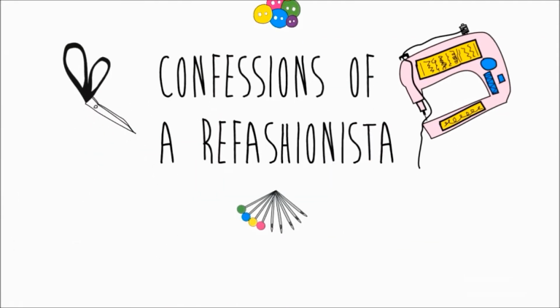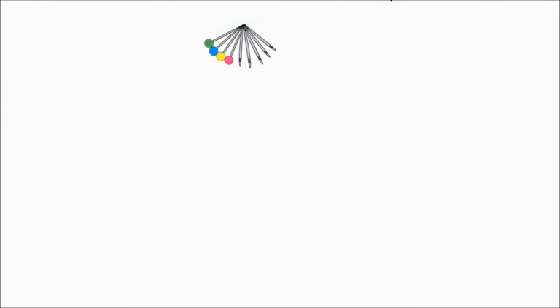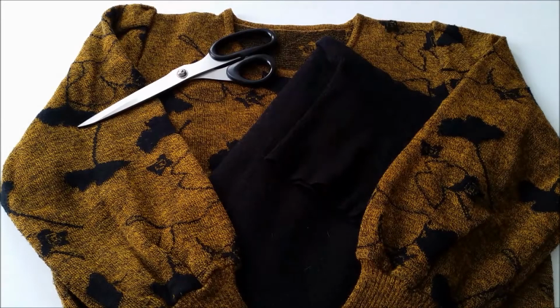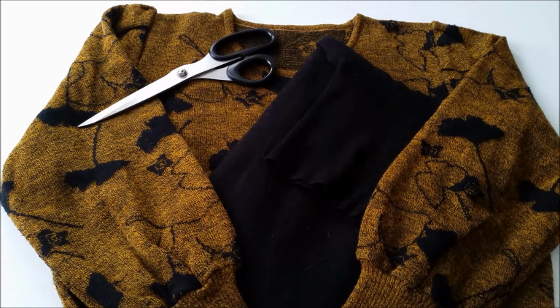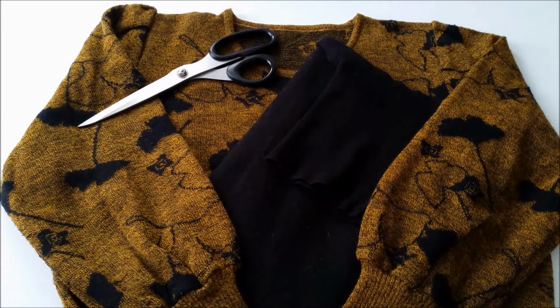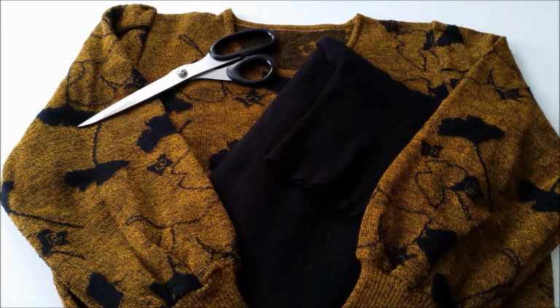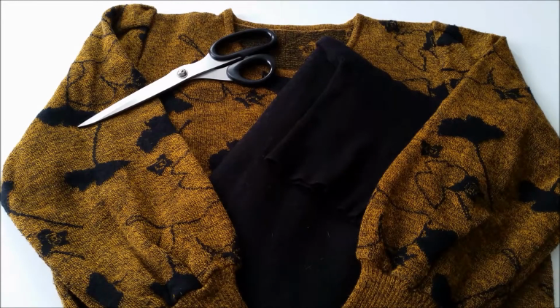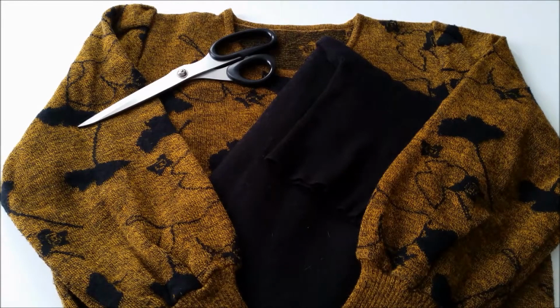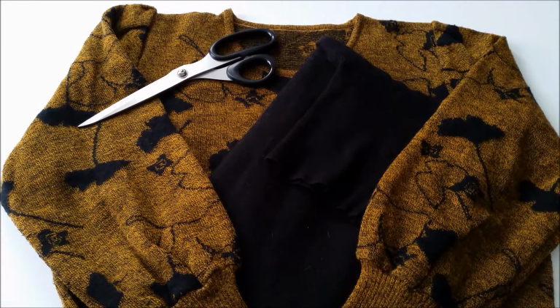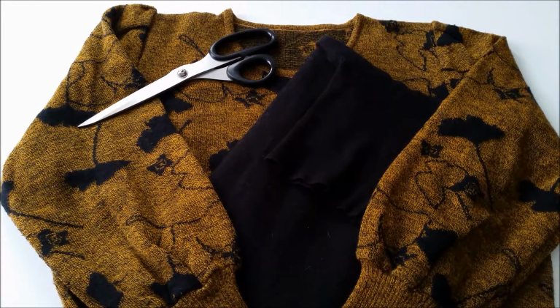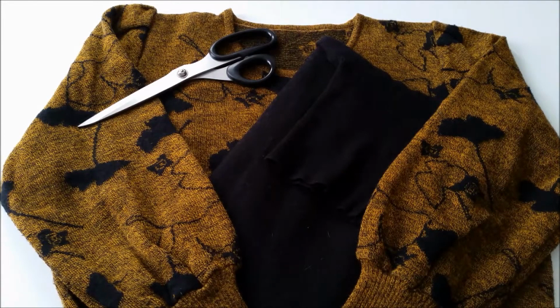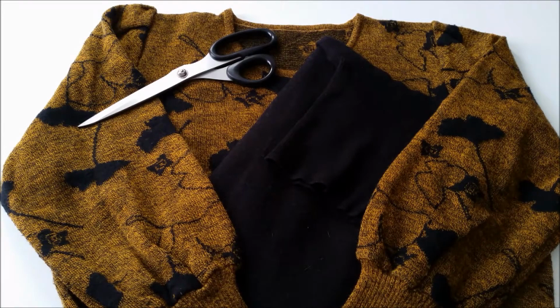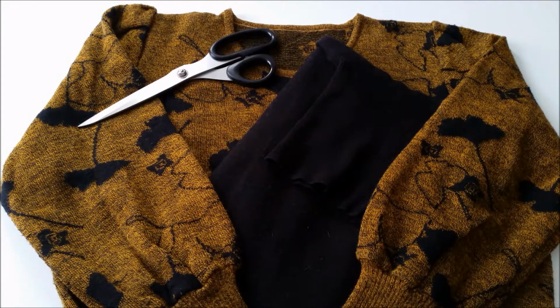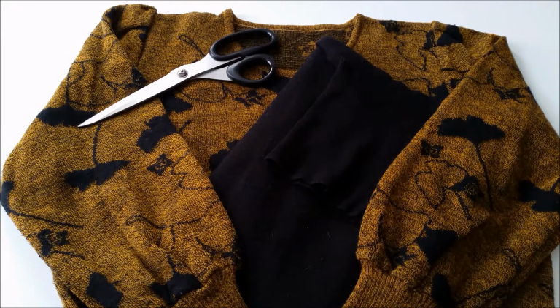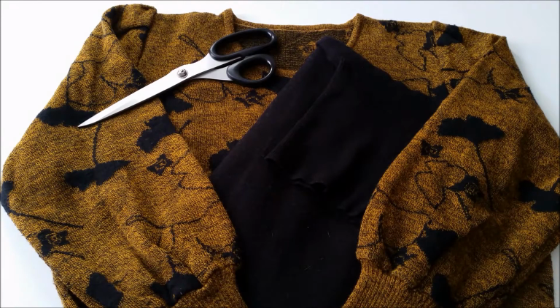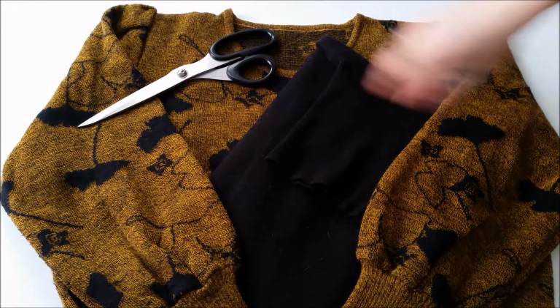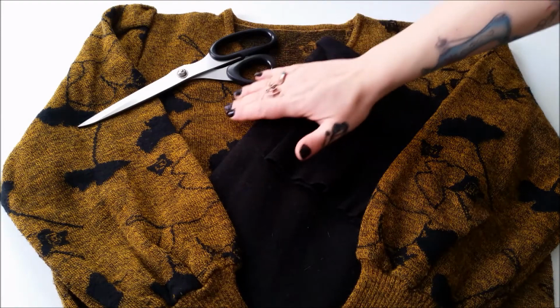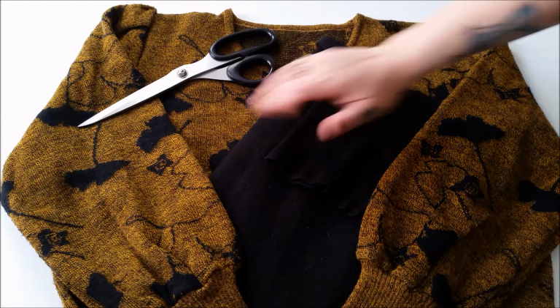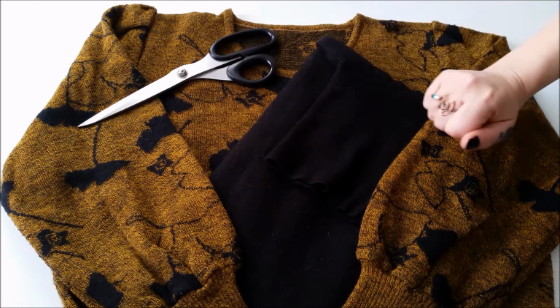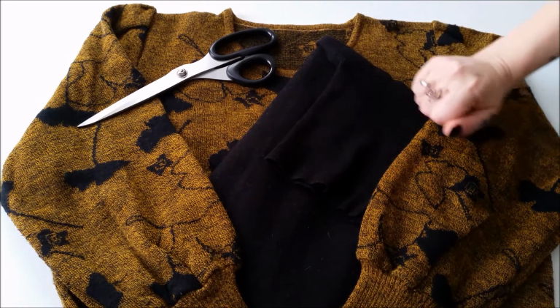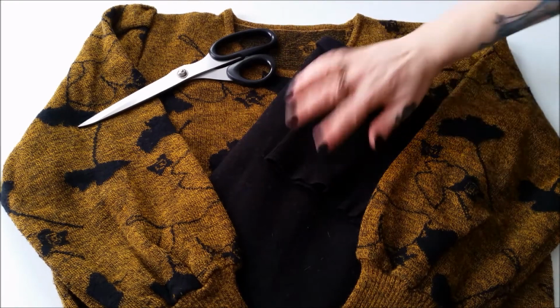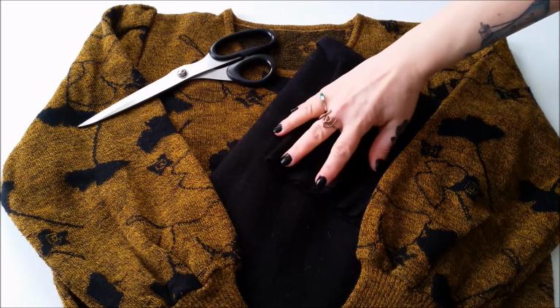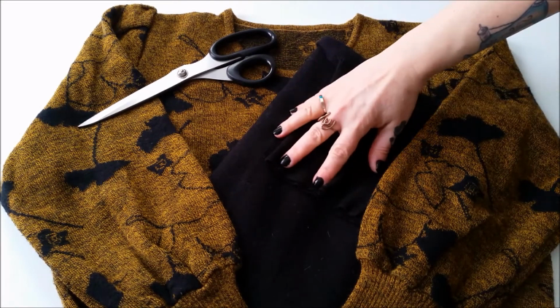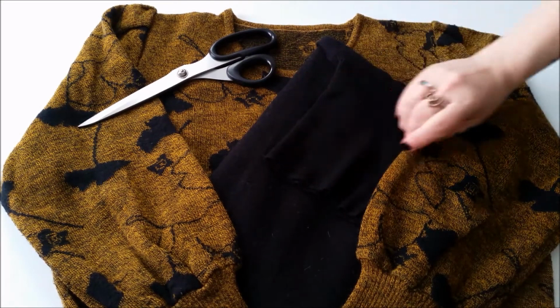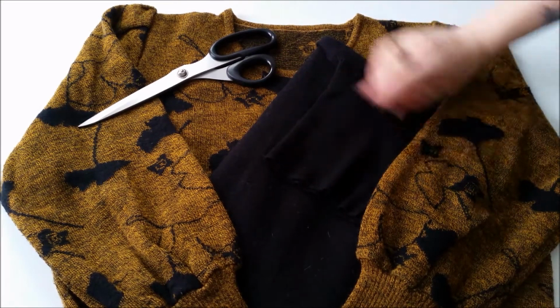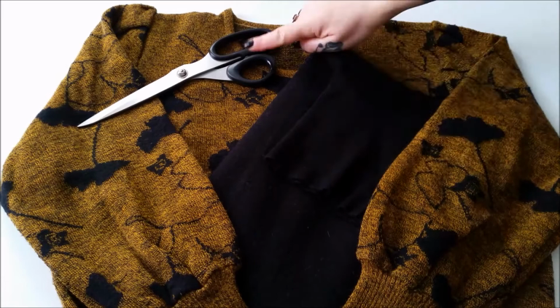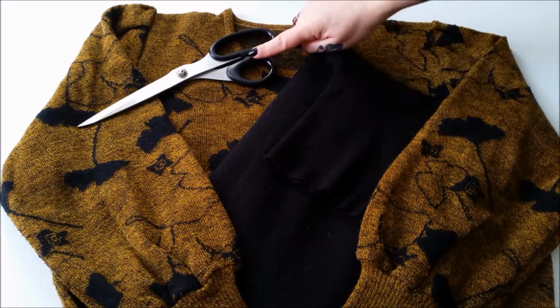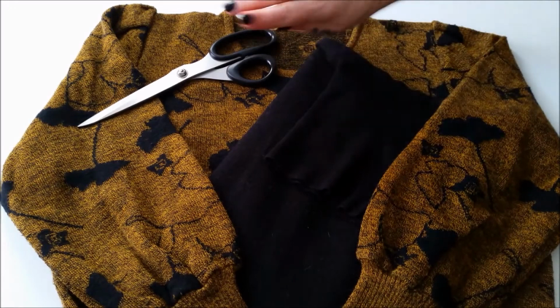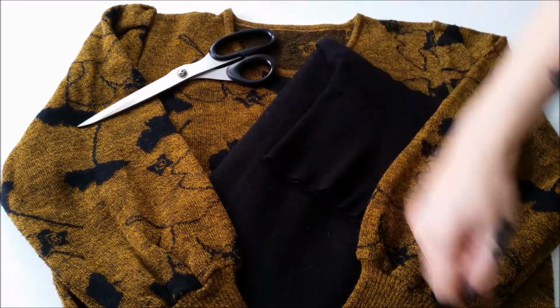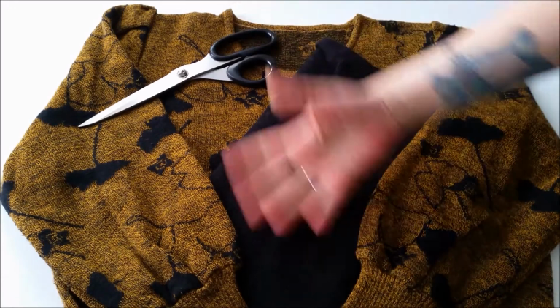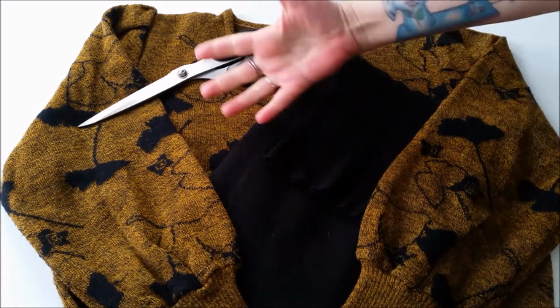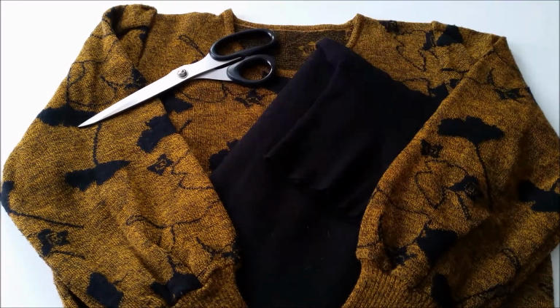For this quick and easy upsizing project, all you need is your too short sweater, your too tight sweater, scissors, and your sewing gear.